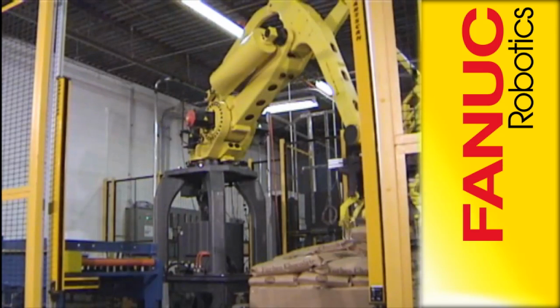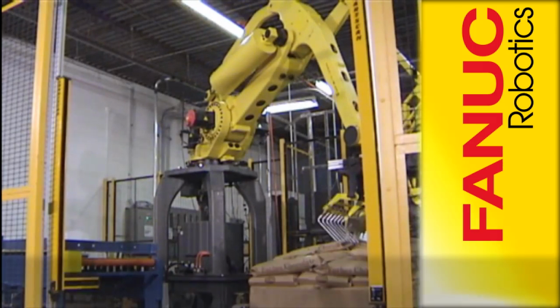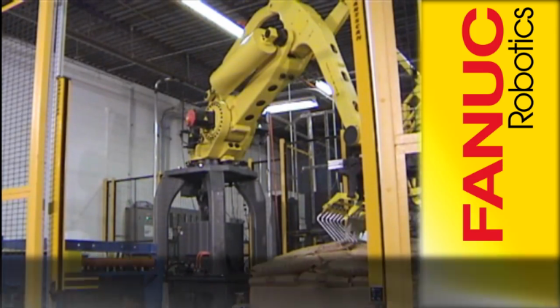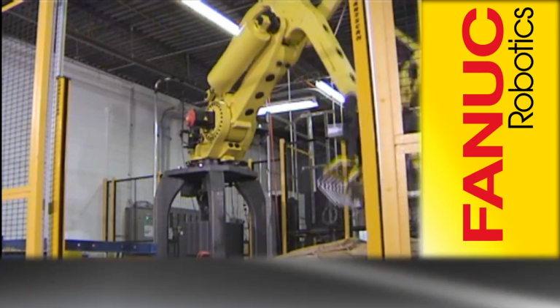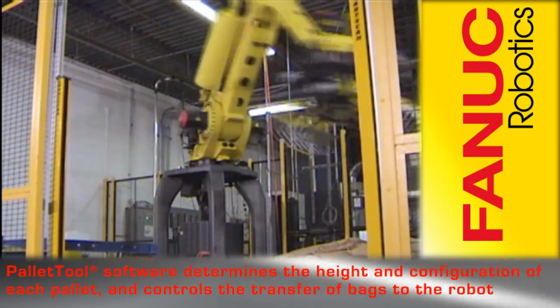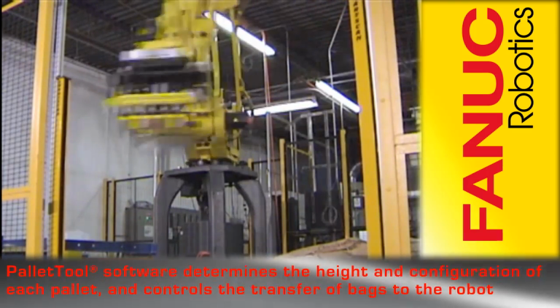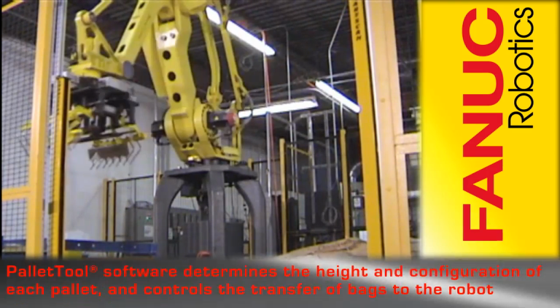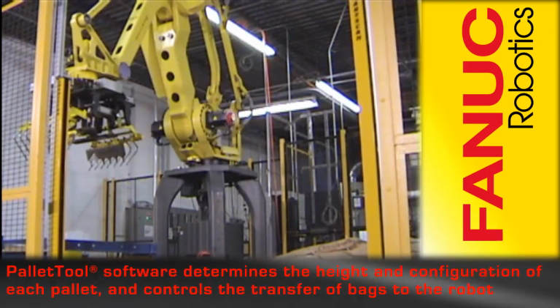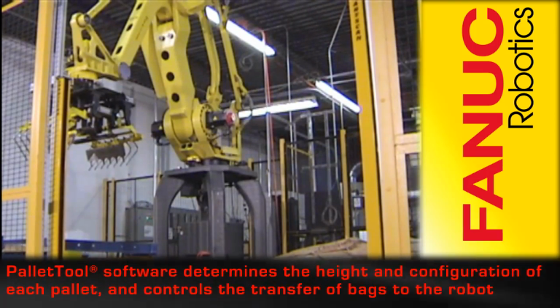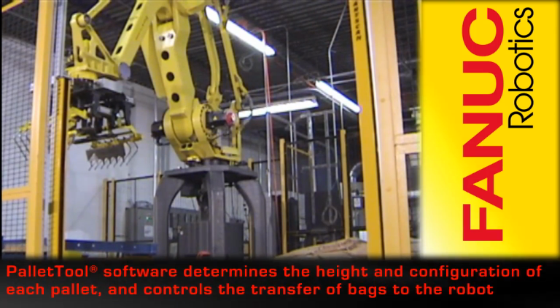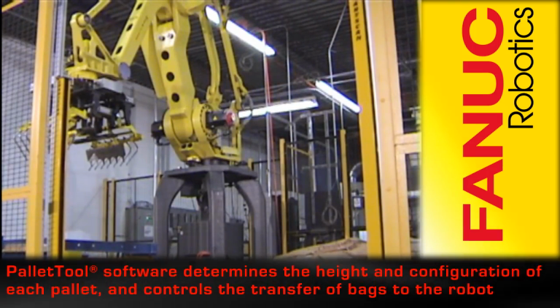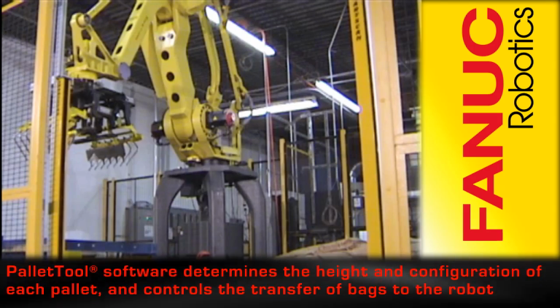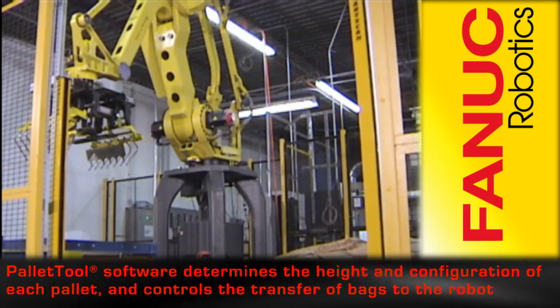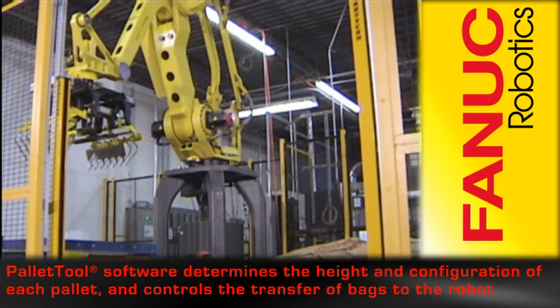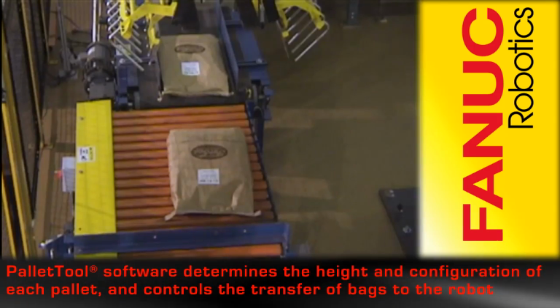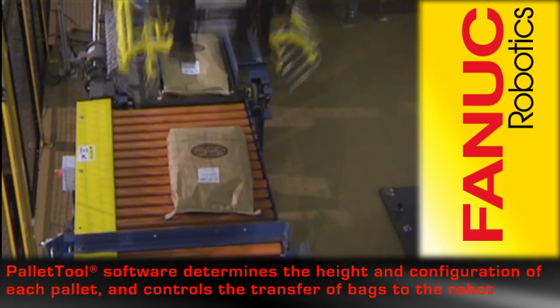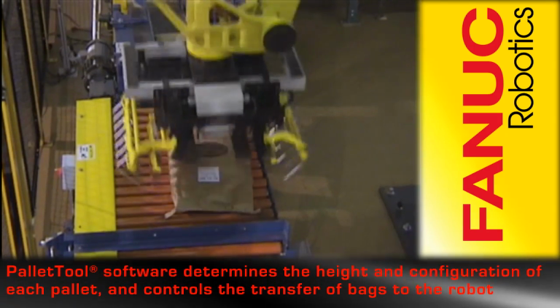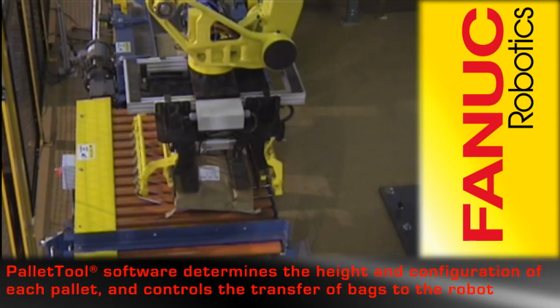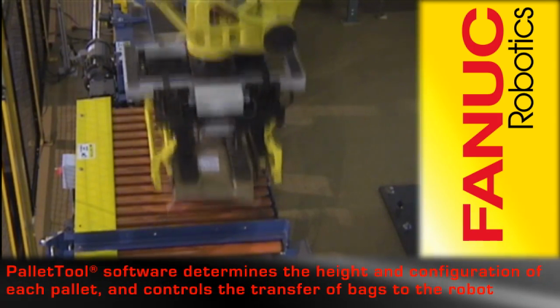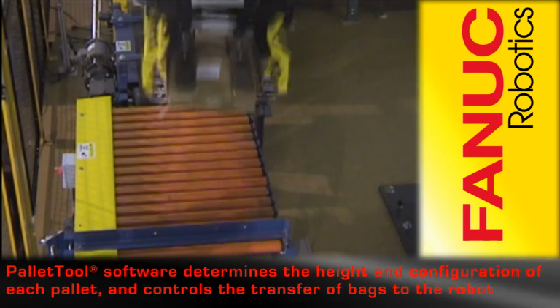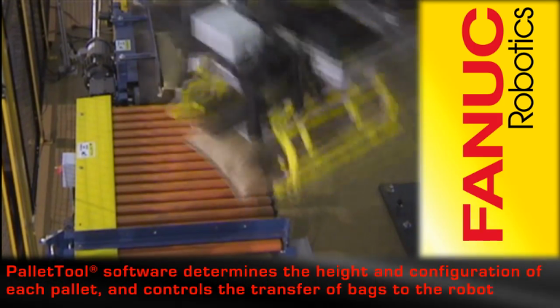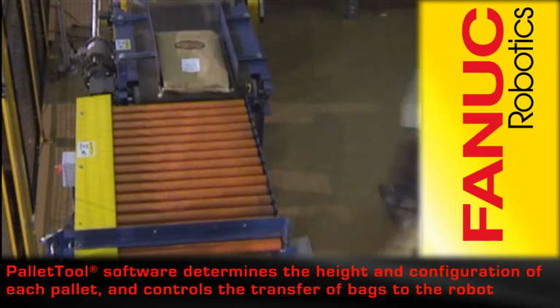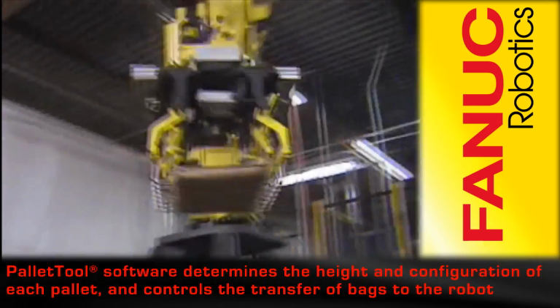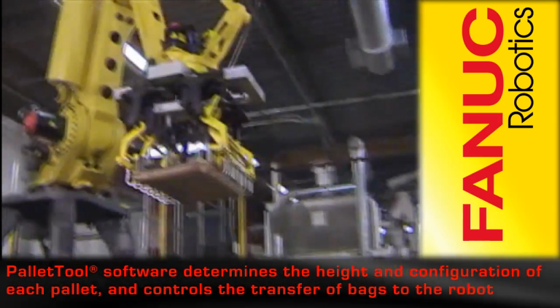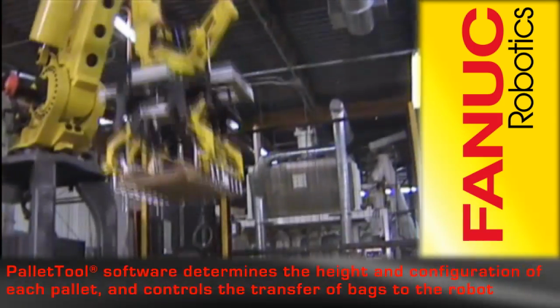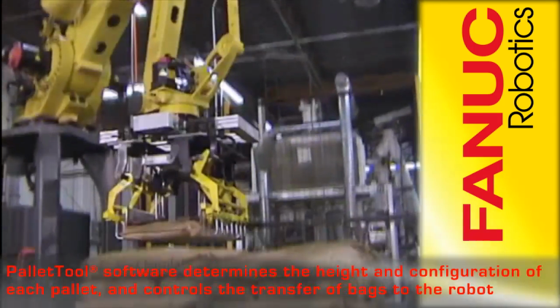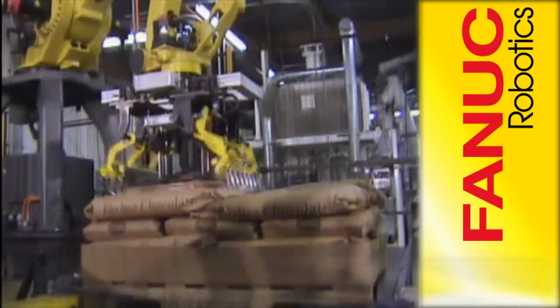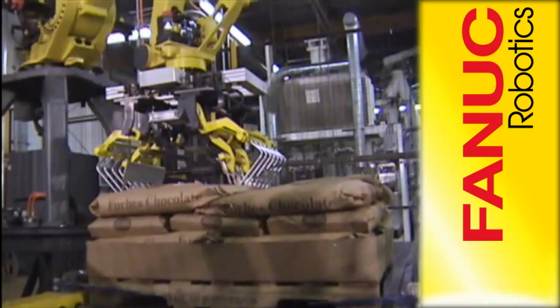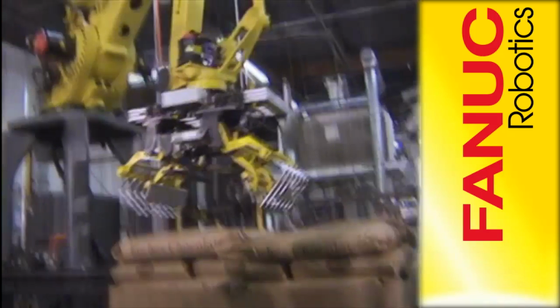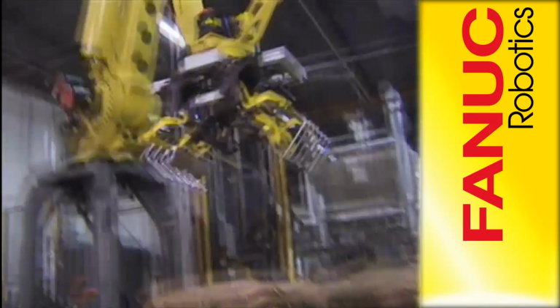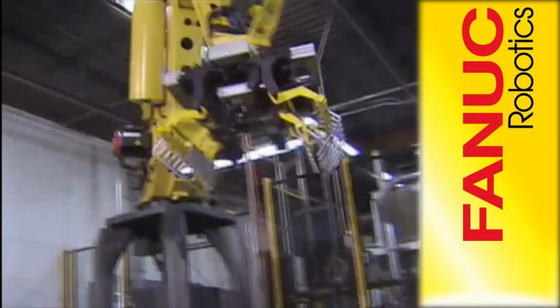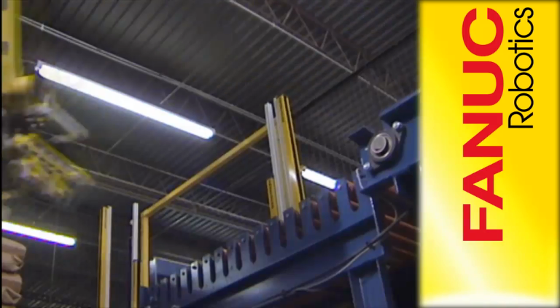The RJ3iB controller with pallet tool software monitors various photo sensors and controls the transfer of bags into the robot work envelope, as well as the flow of bags through the upstream processes.